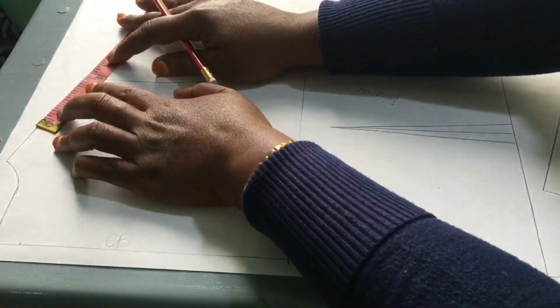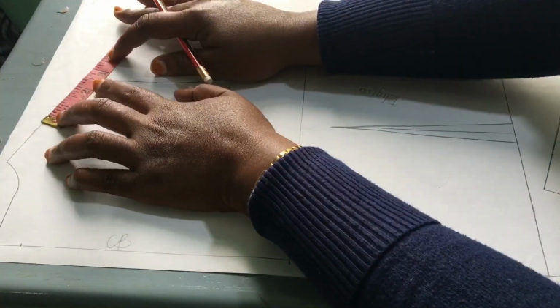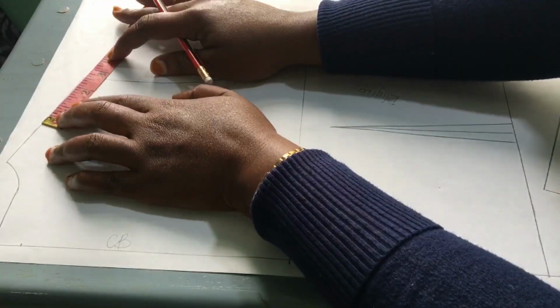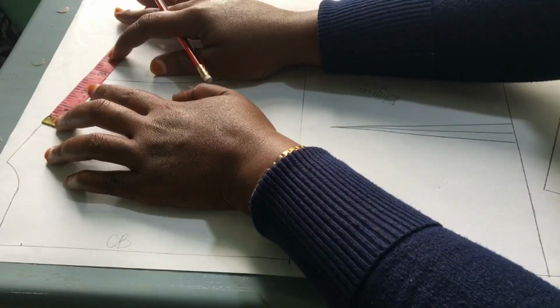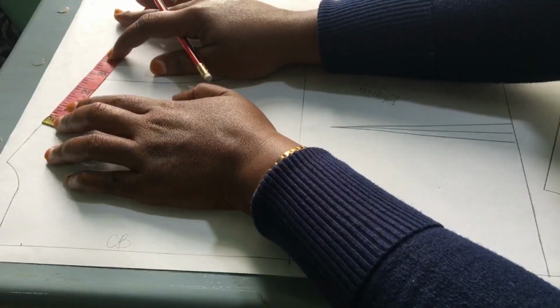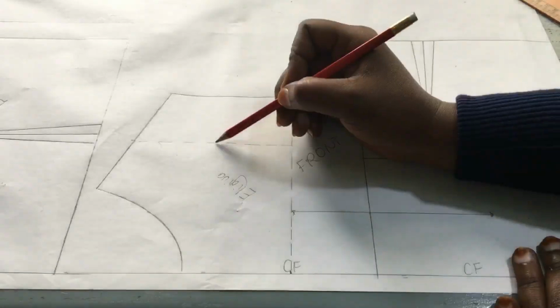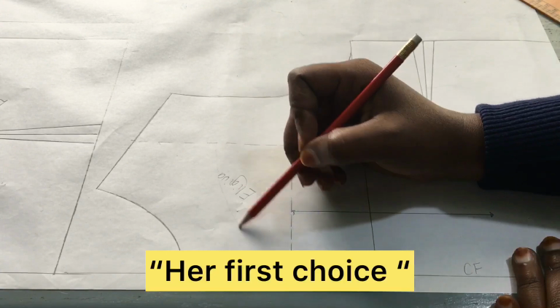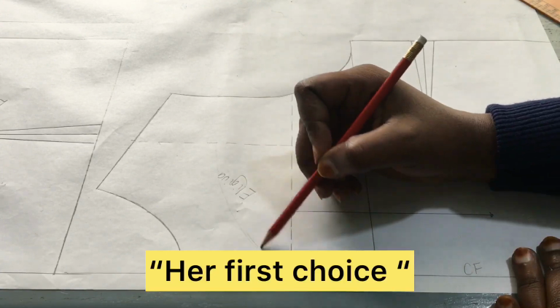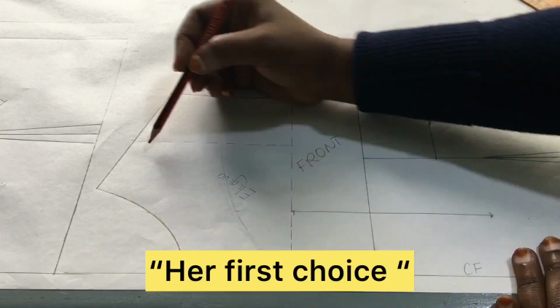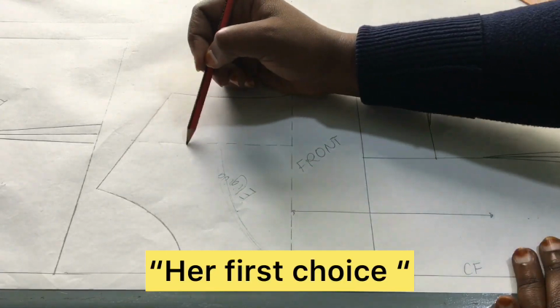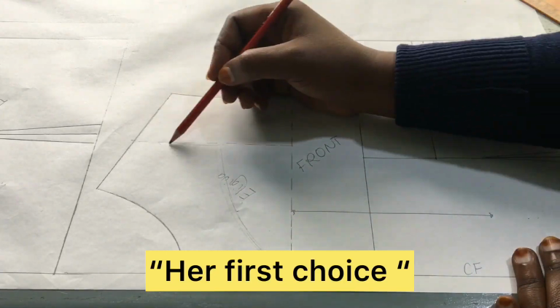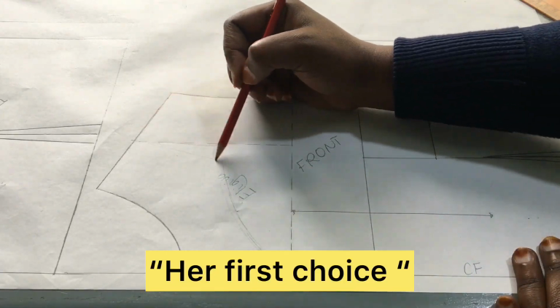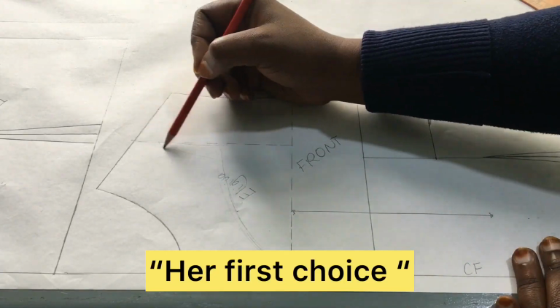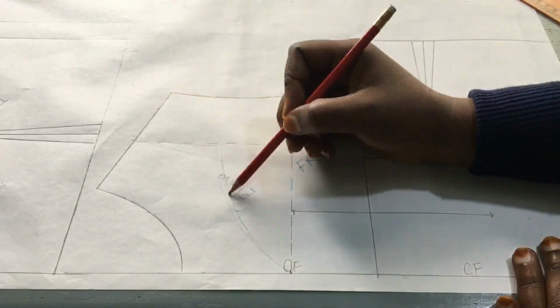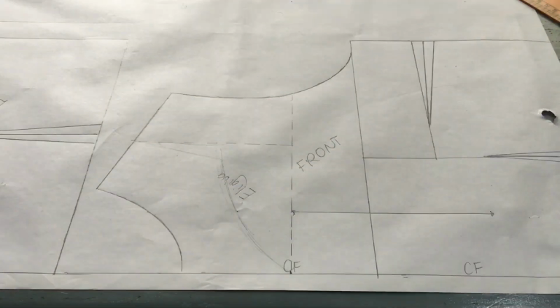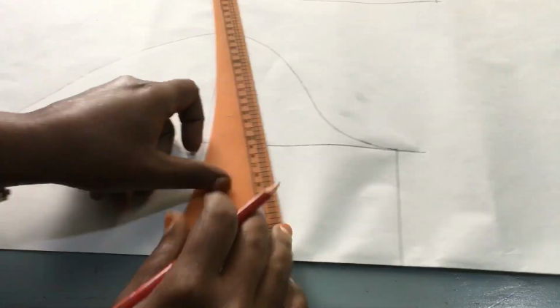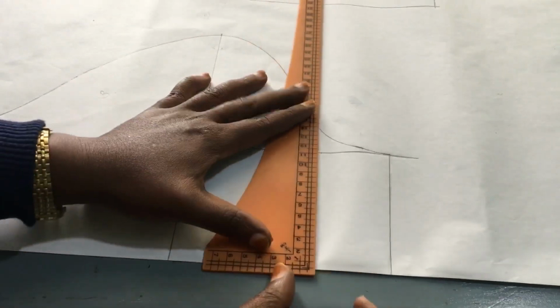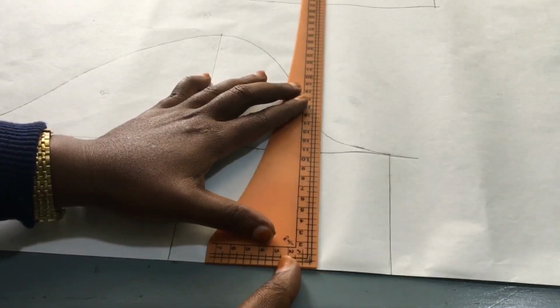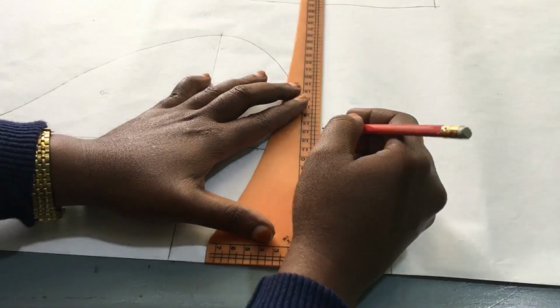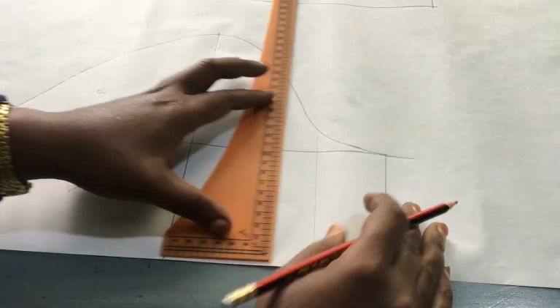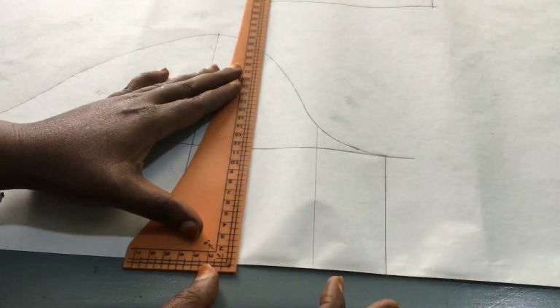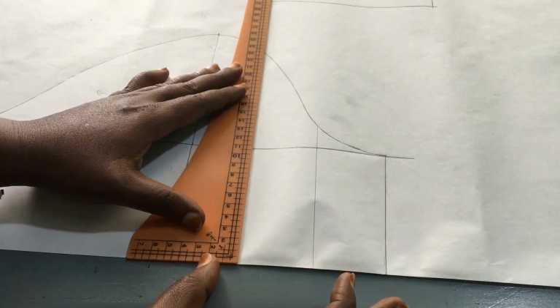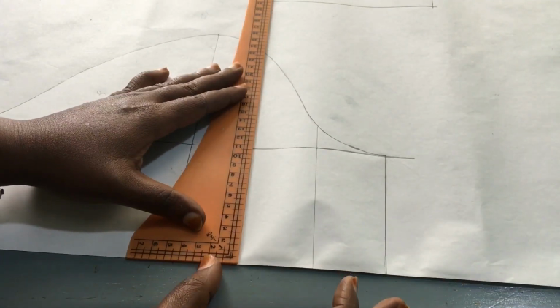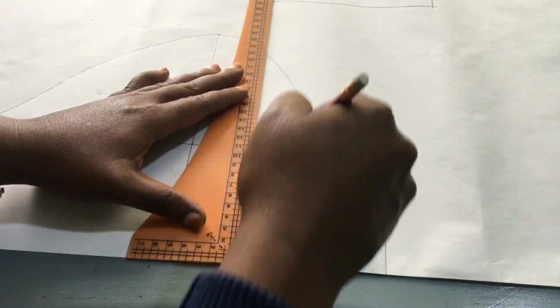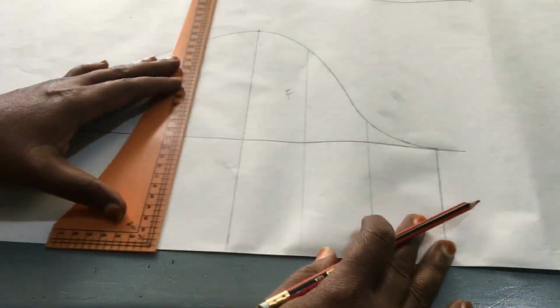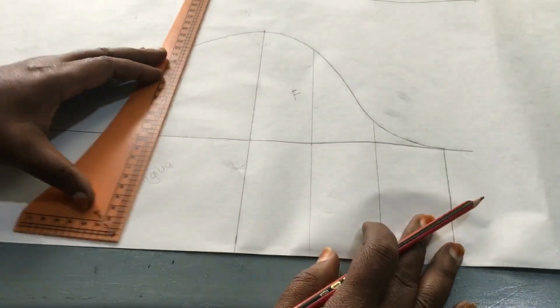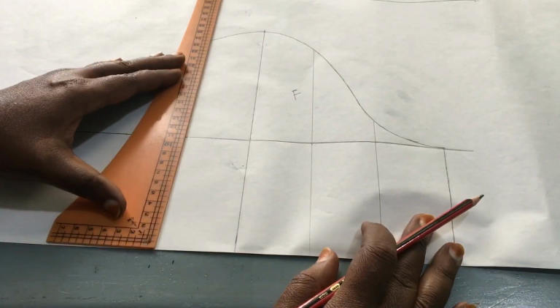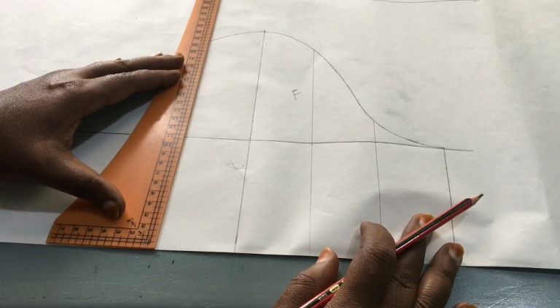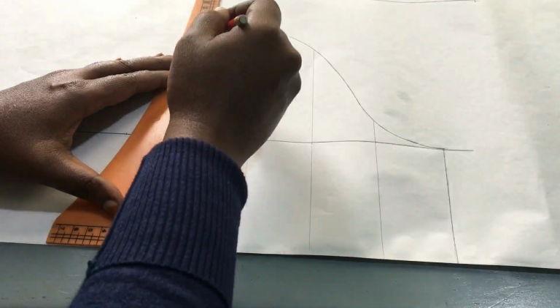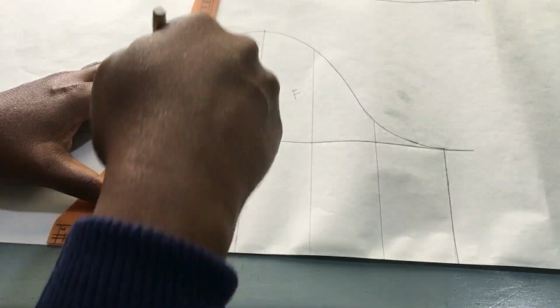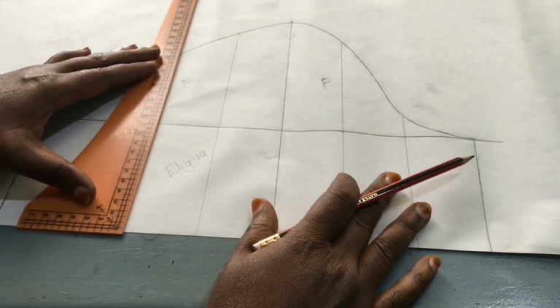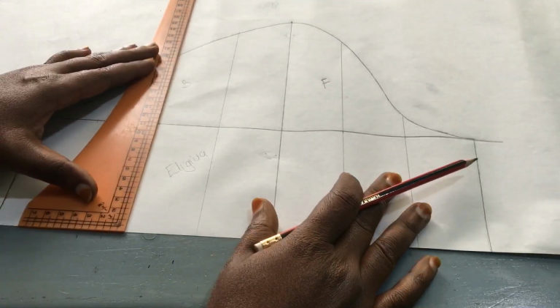Just after finishing tracing, I started with the modification process. My client wanted a heart-shaped neckline with the umbrella sleeves. After finishing with the bodice, I went ahead to modify the sleeves.